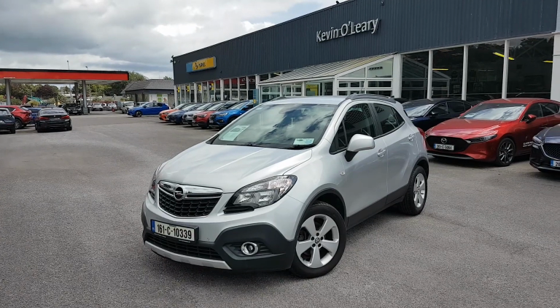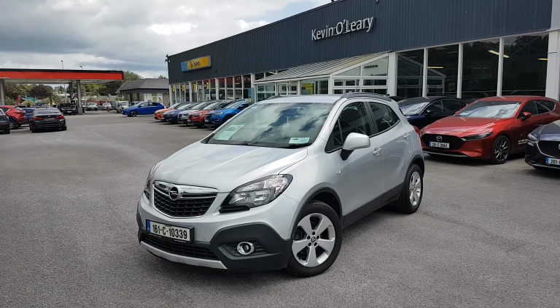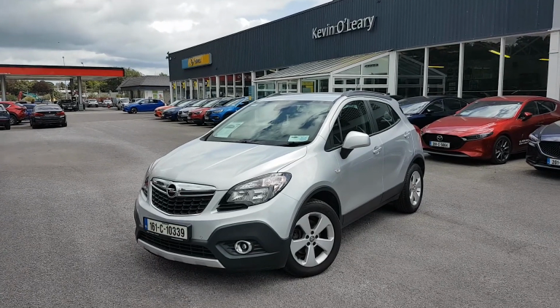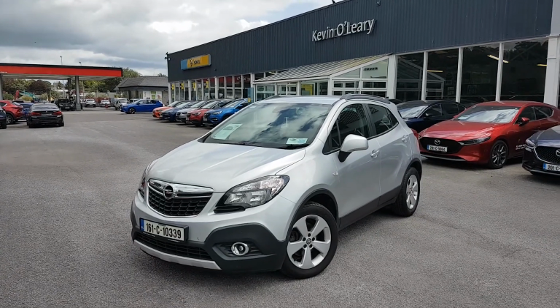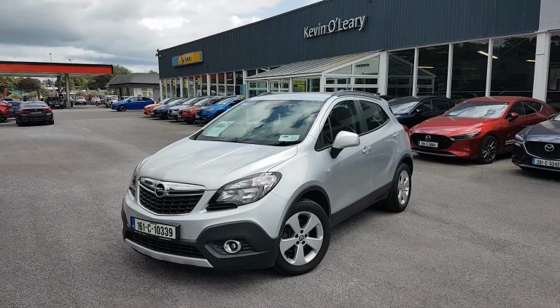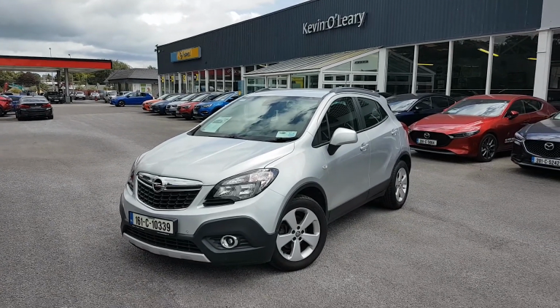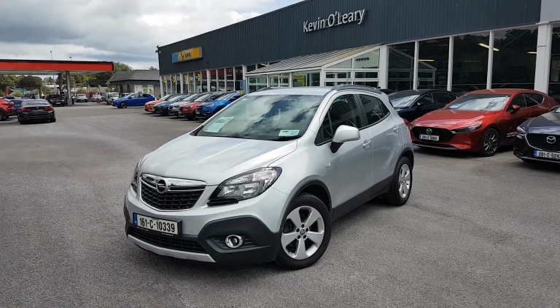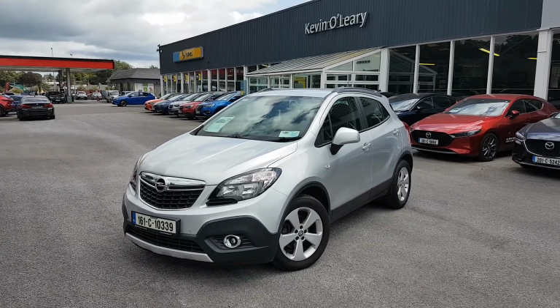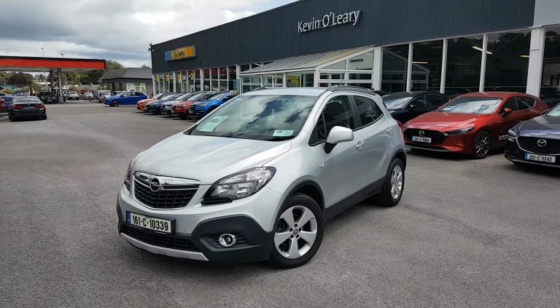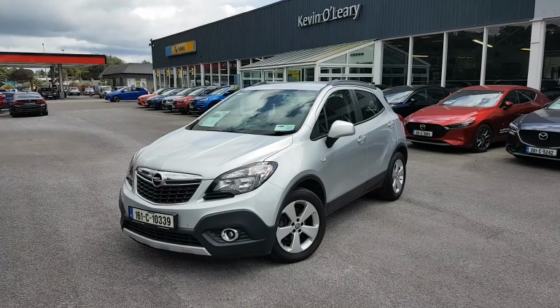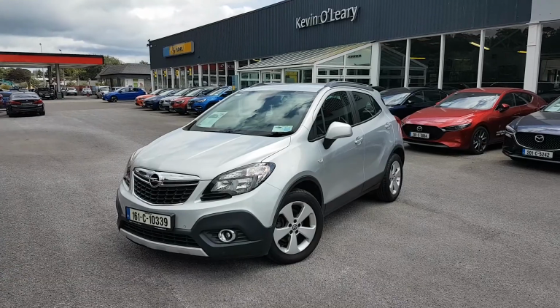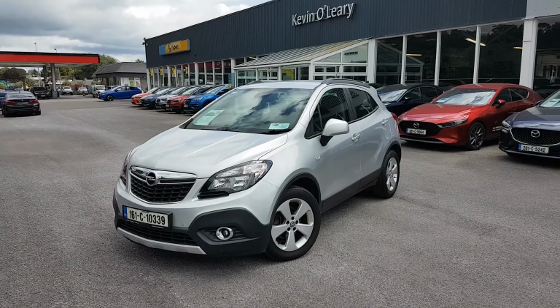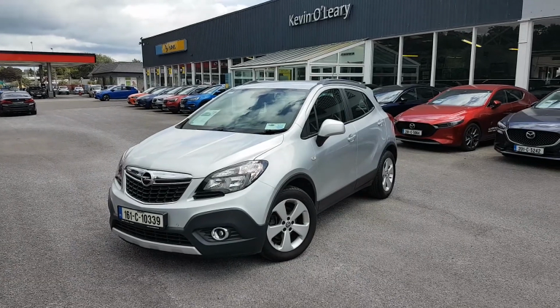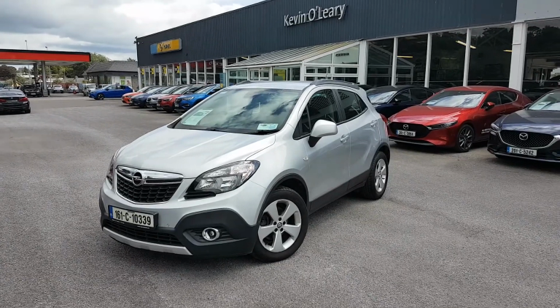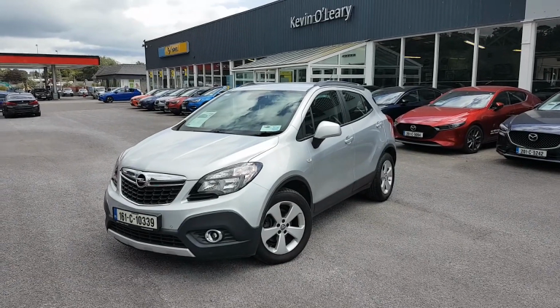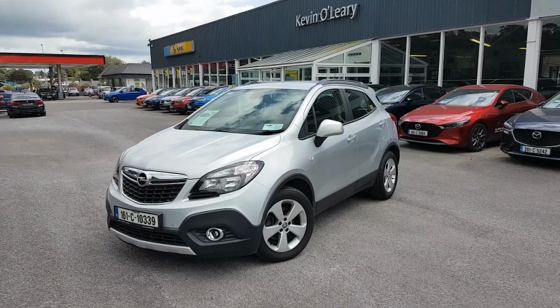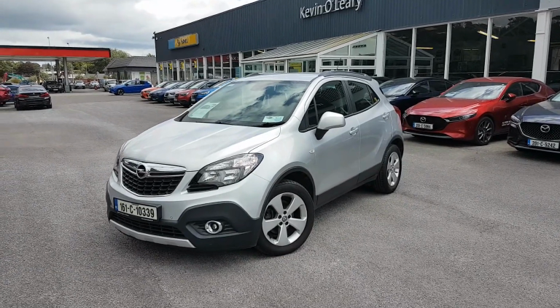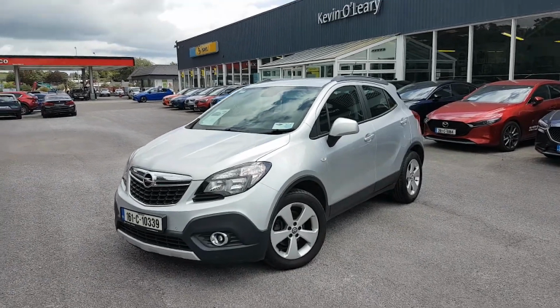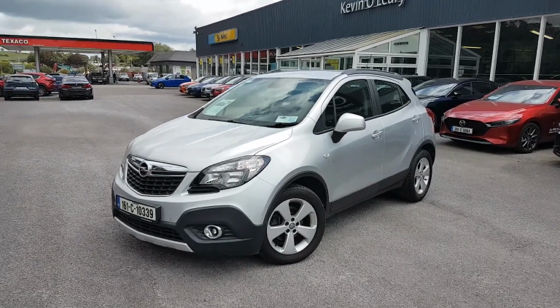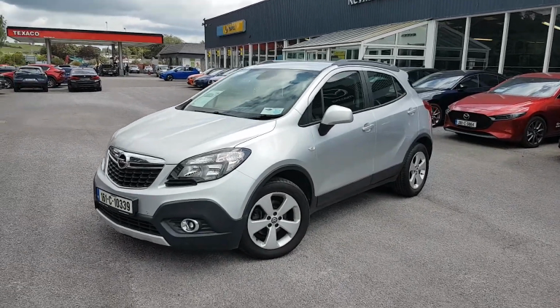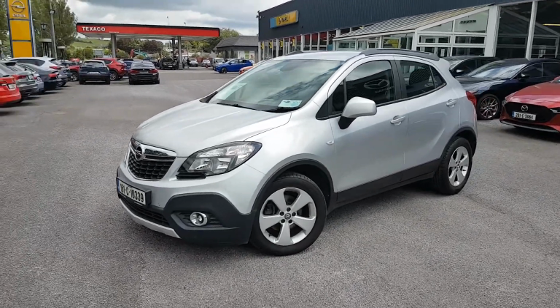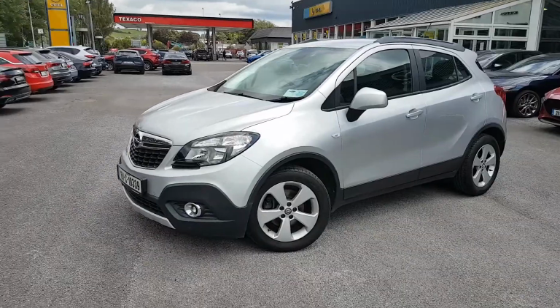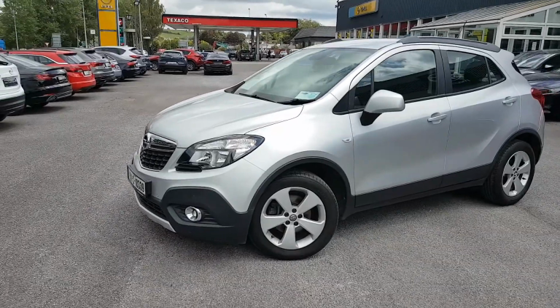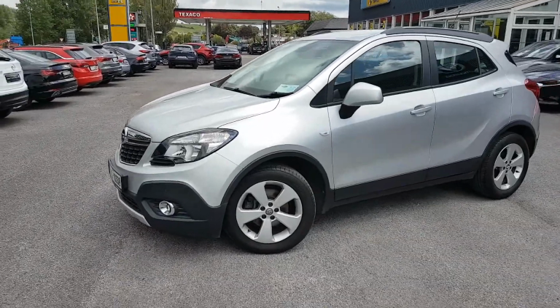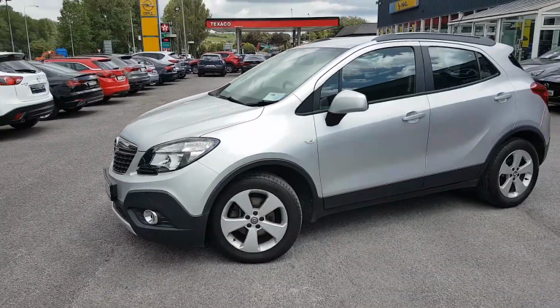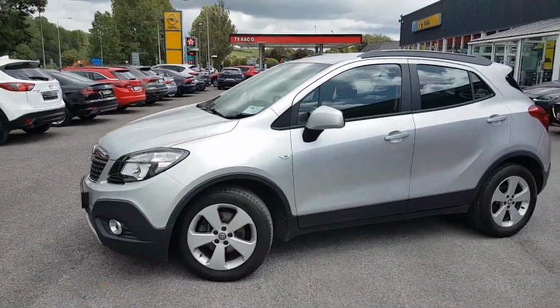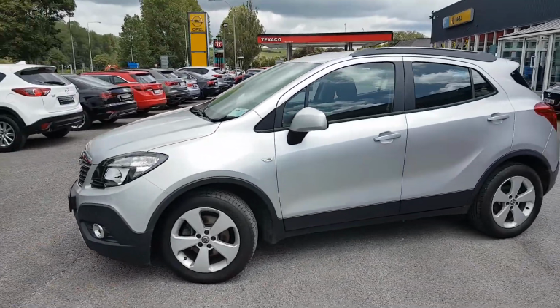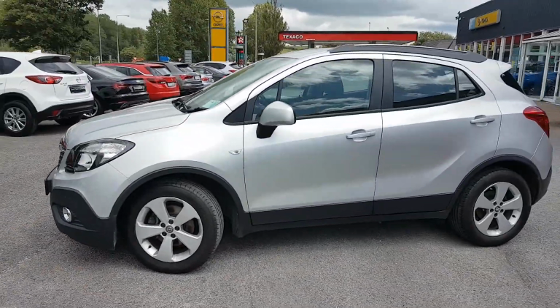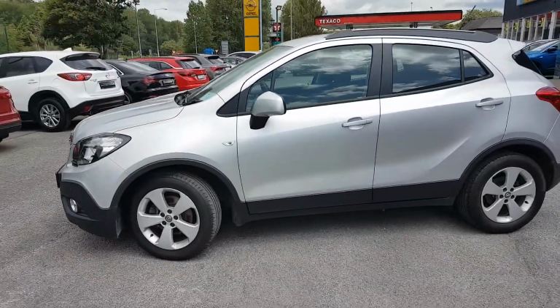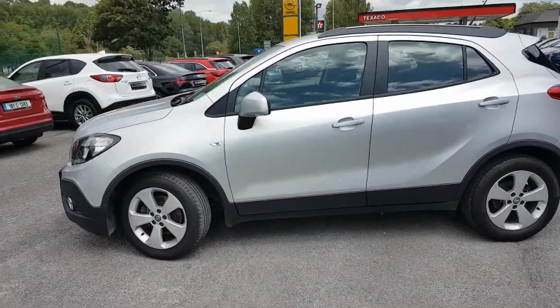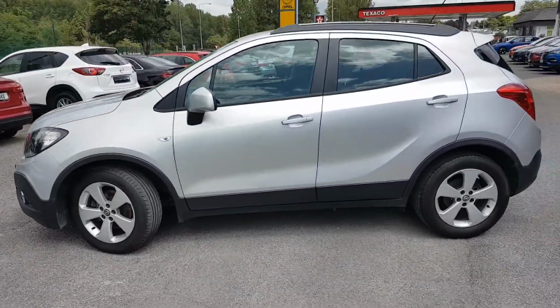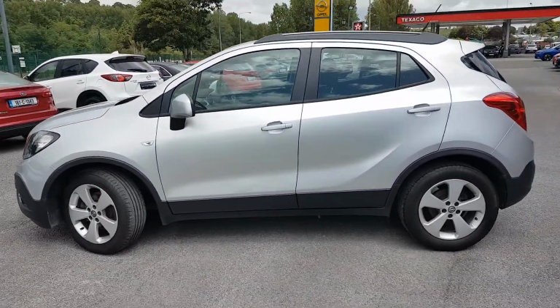Here we have our 161 Opel Maka SC. It's a 1.6 diesel automatic in lovely sovereign silver. As you can see, you have your fog lights there in the front. You also have your upgraded alloys that come with the SC model, and roof rails on the top.